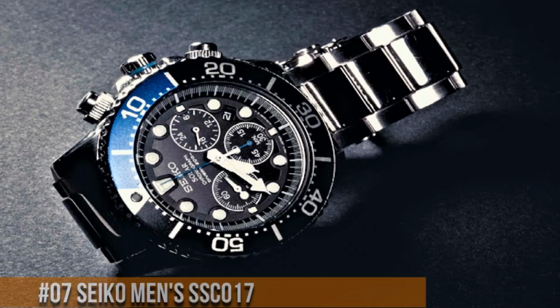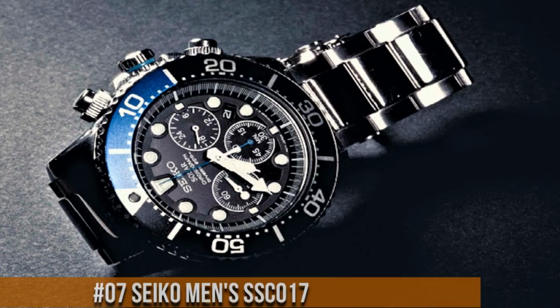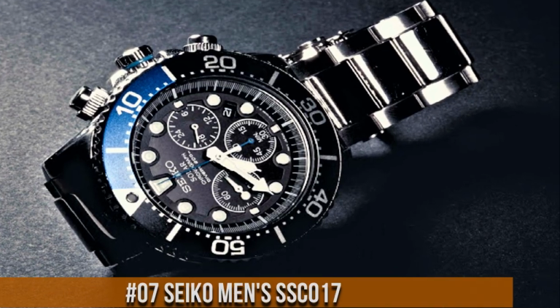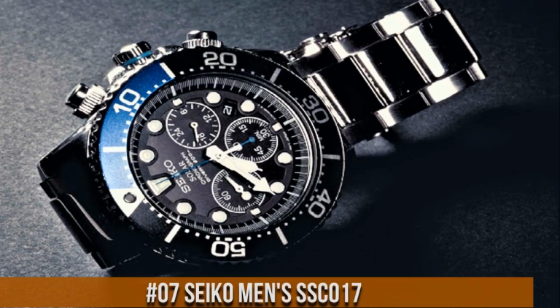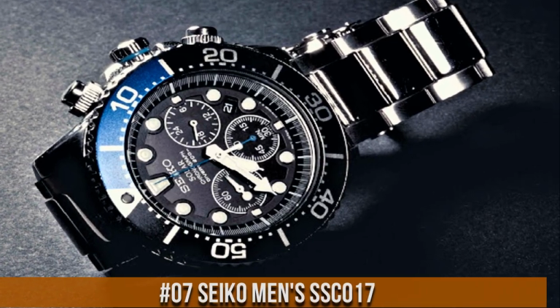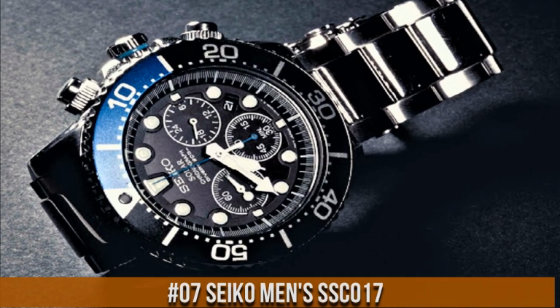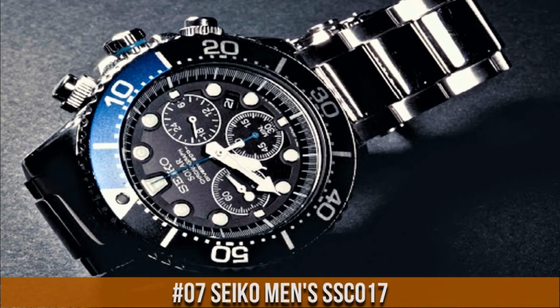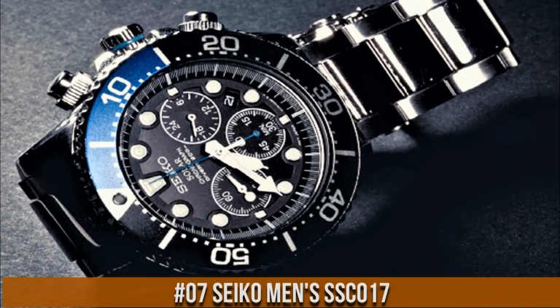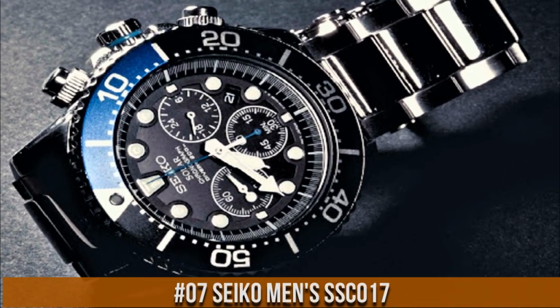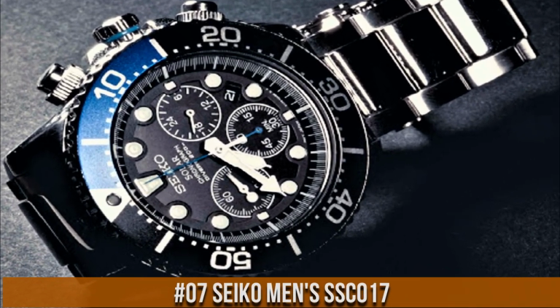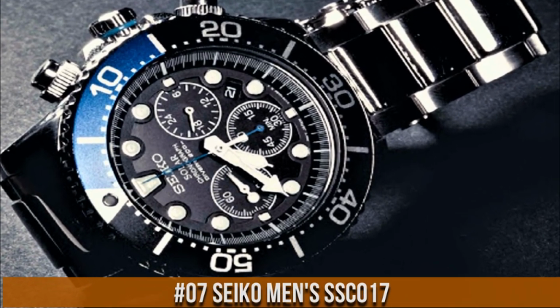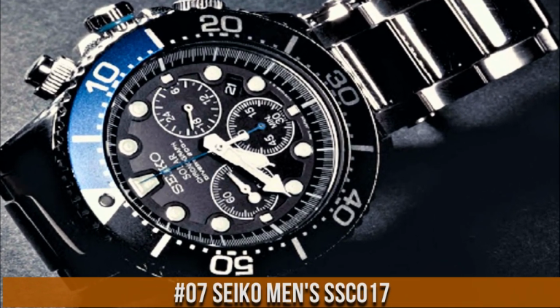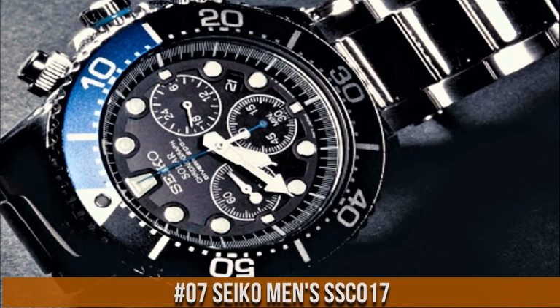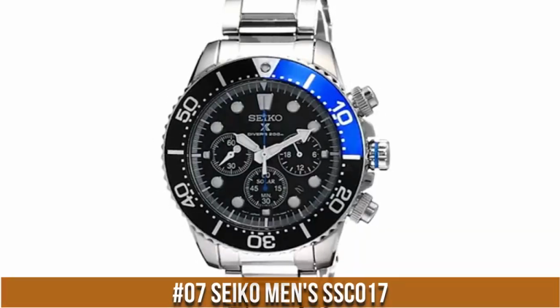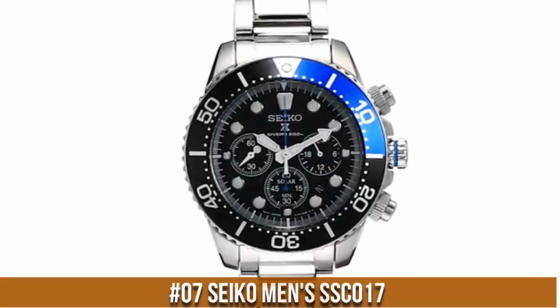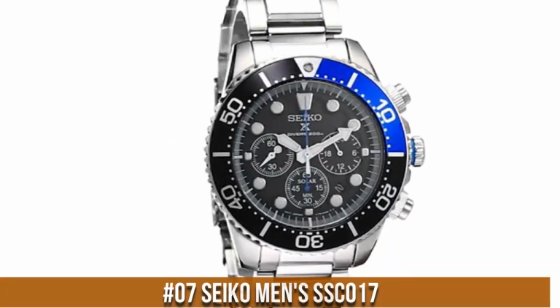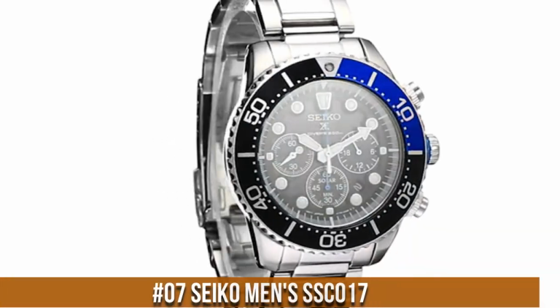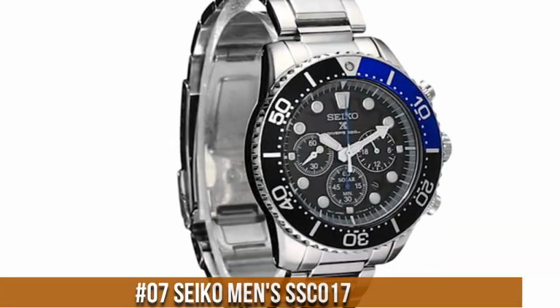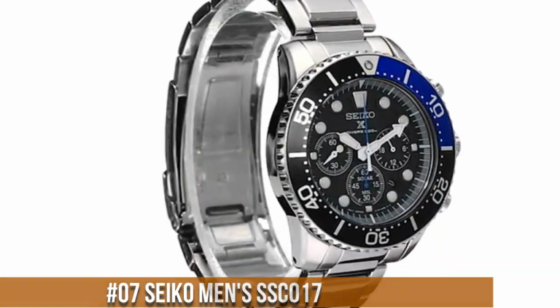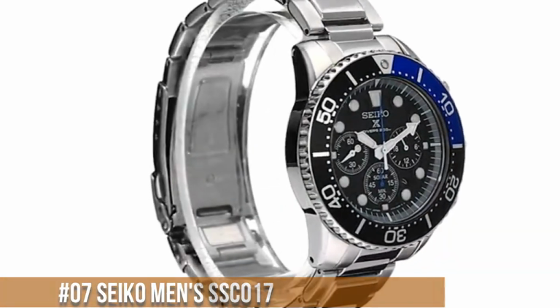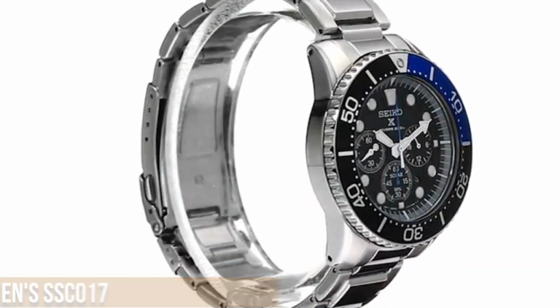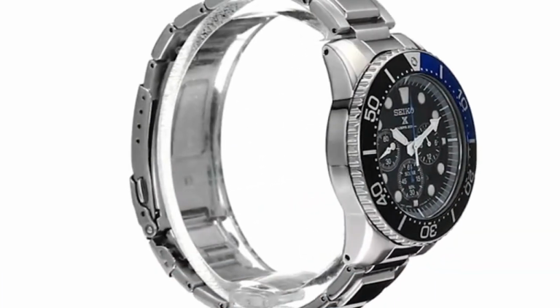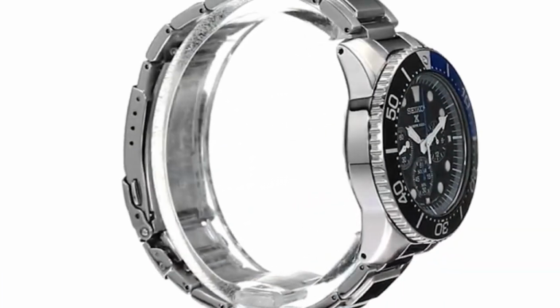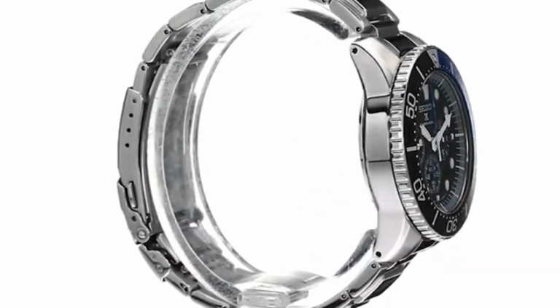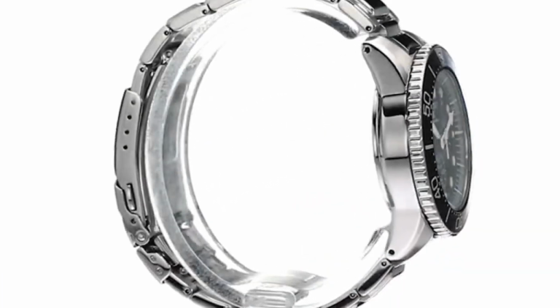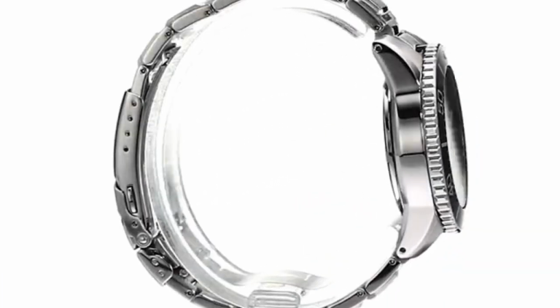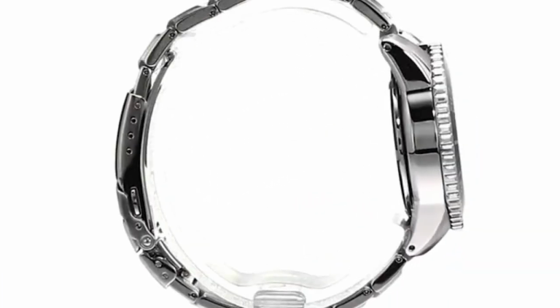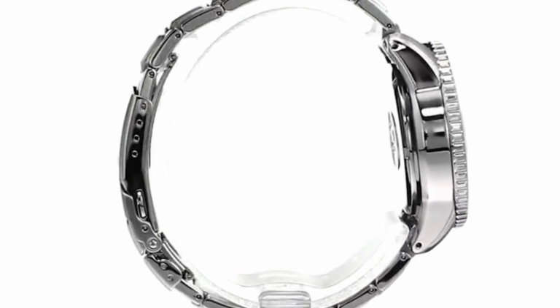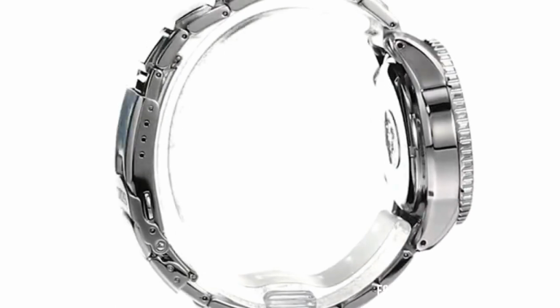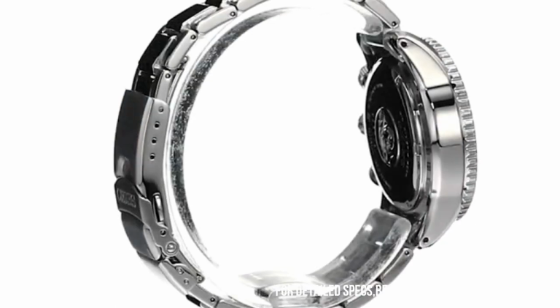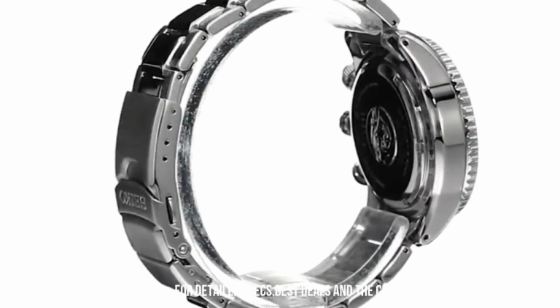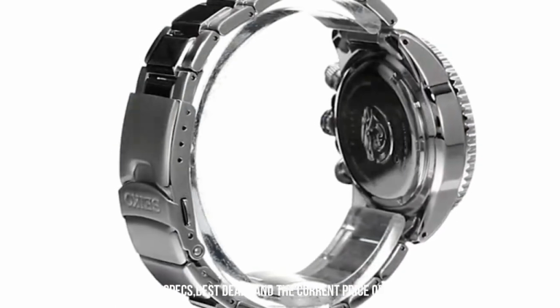Number 7: Seiko Men's SSC017. Good looking. Feels like a quality product. It is heavy and solid.